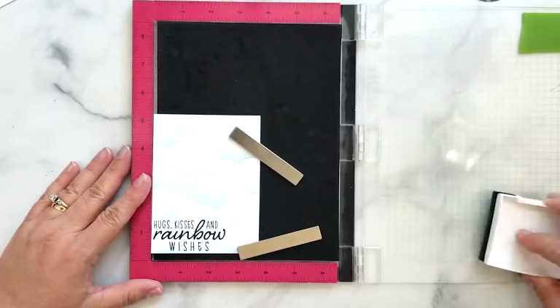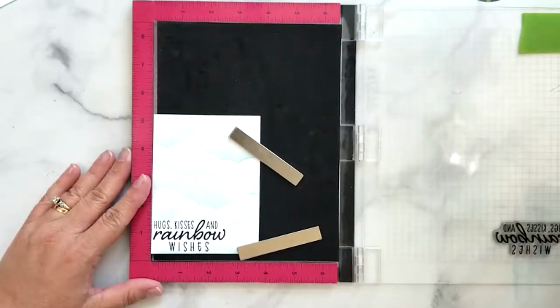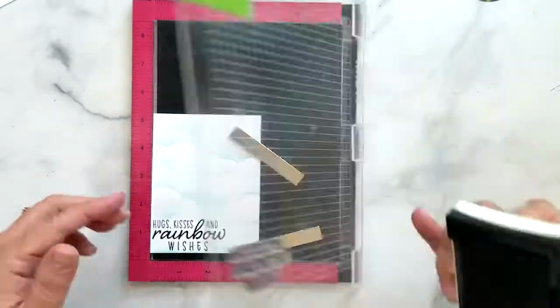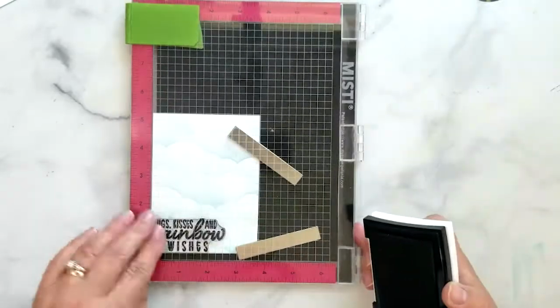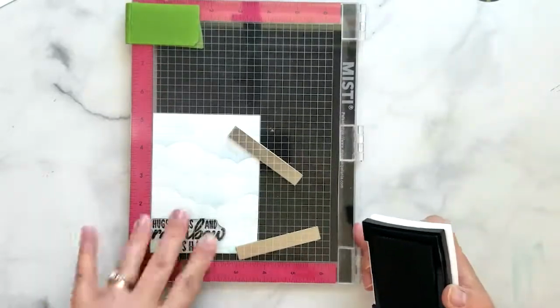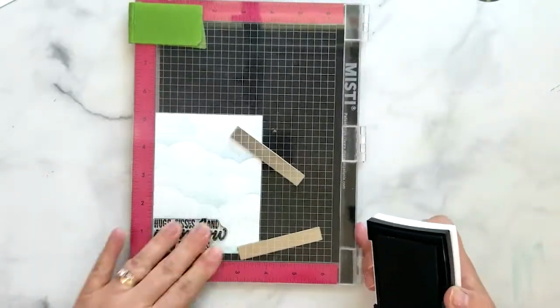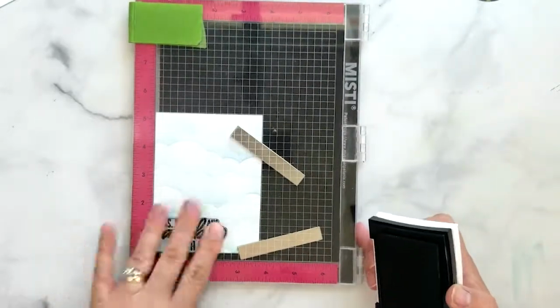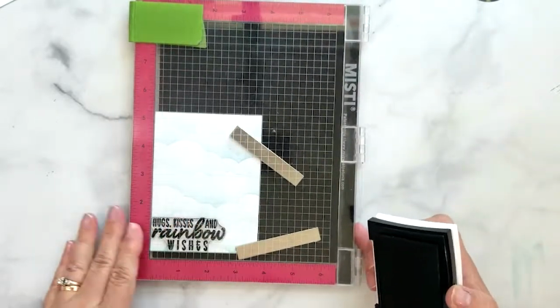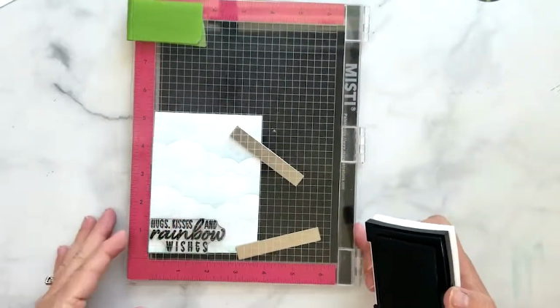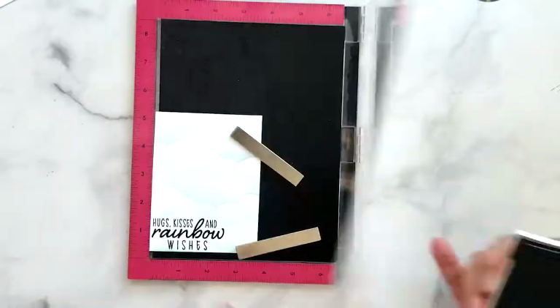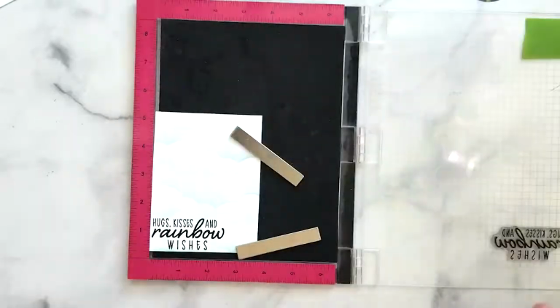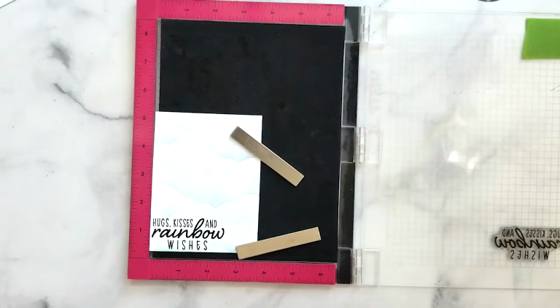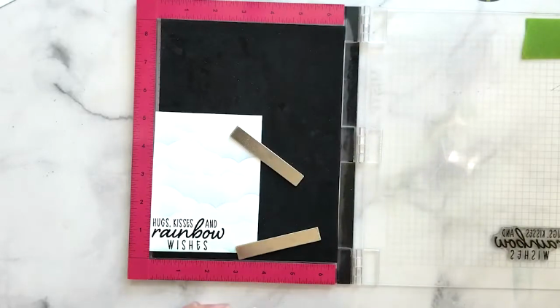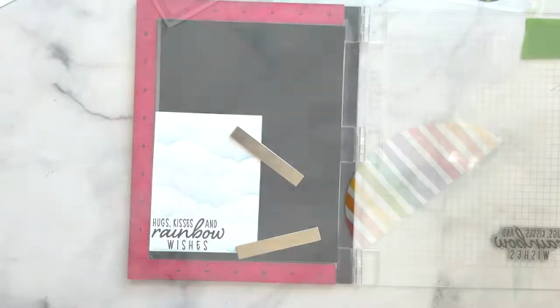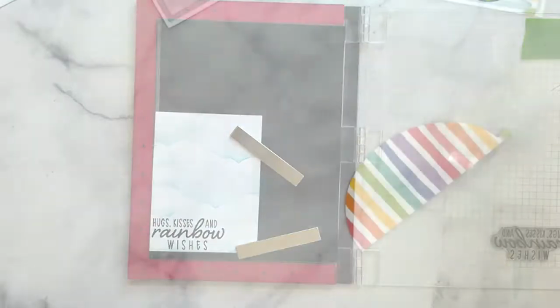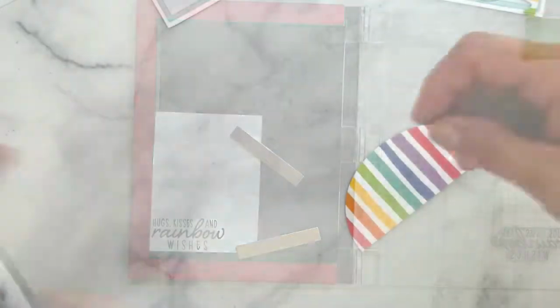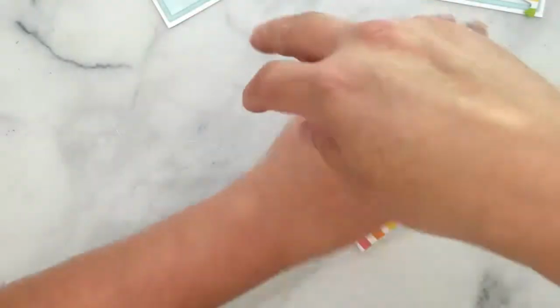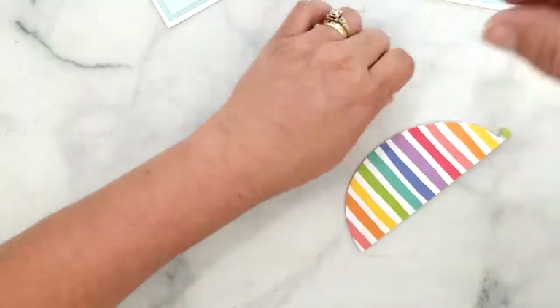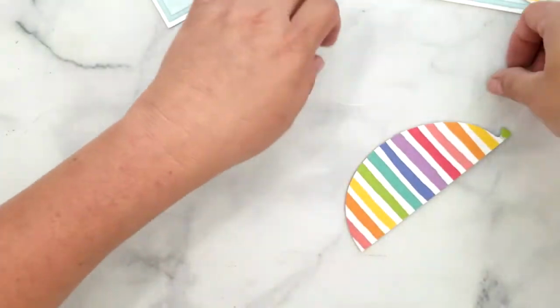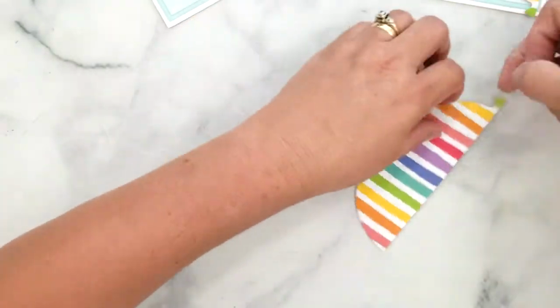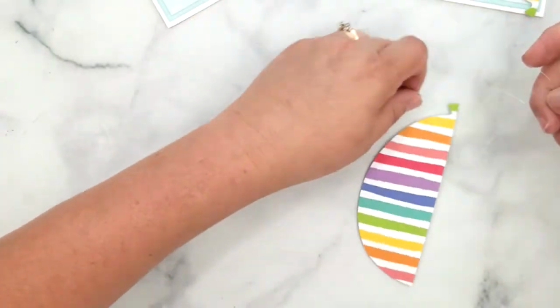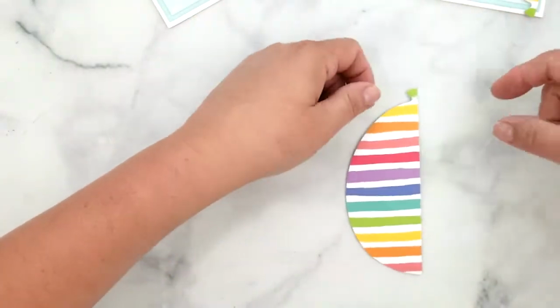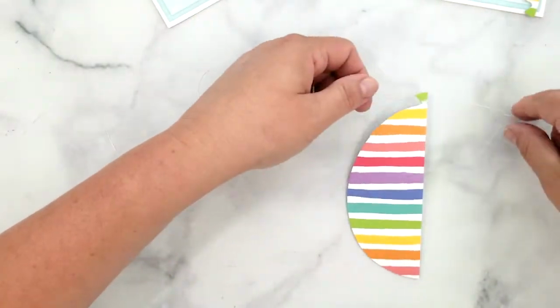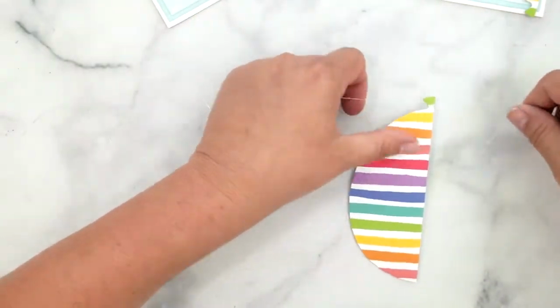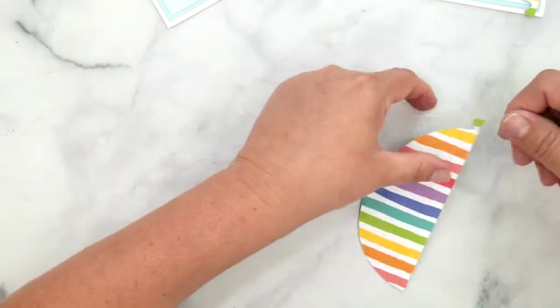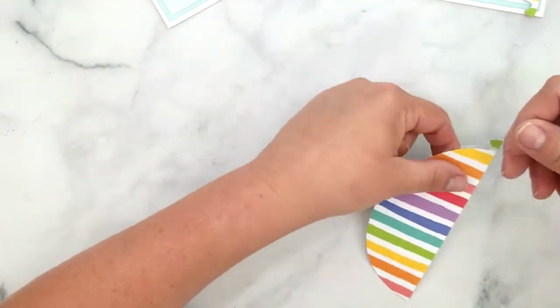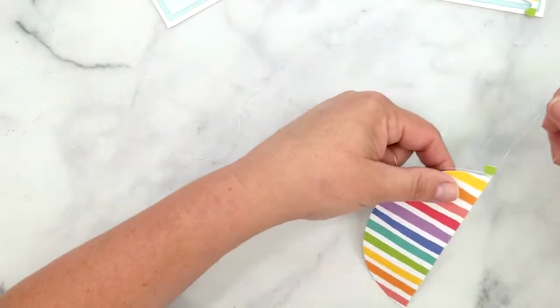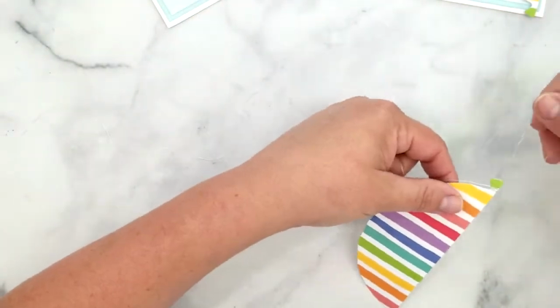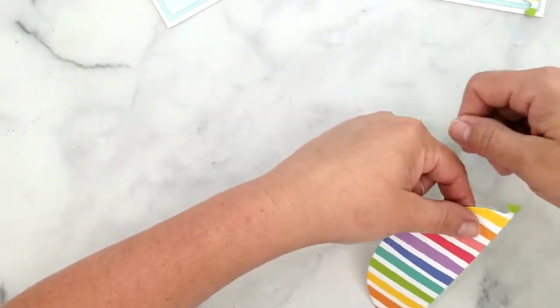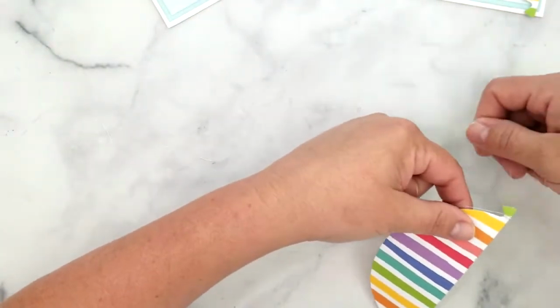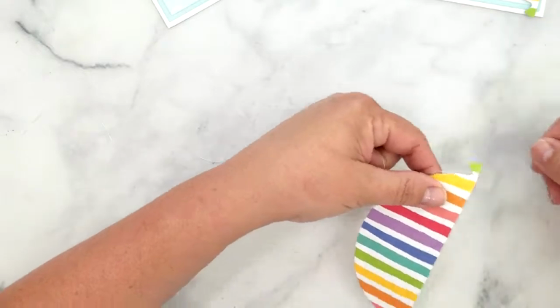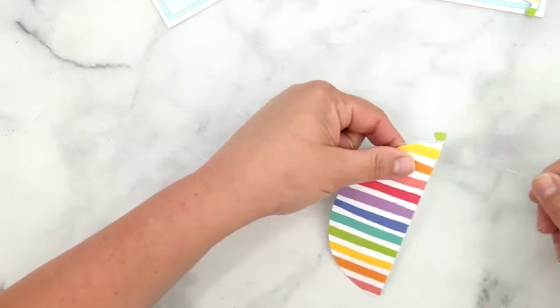Once I have the sentiment stamped I layer the inked backgrounds onto Sea Glass card stock and adhere to a four and a quarter by five and a half inch card base.